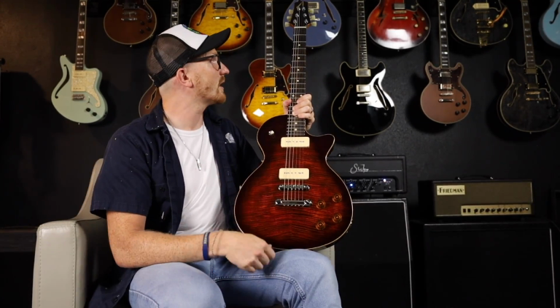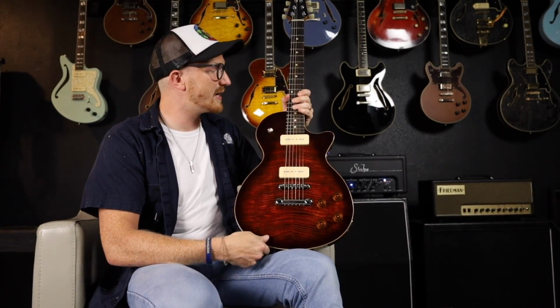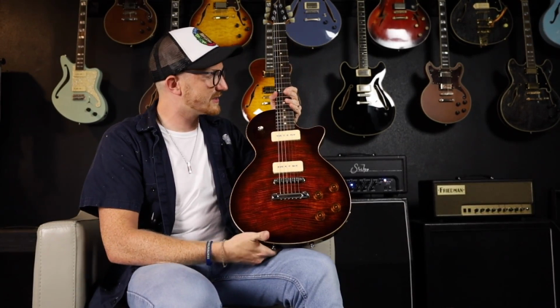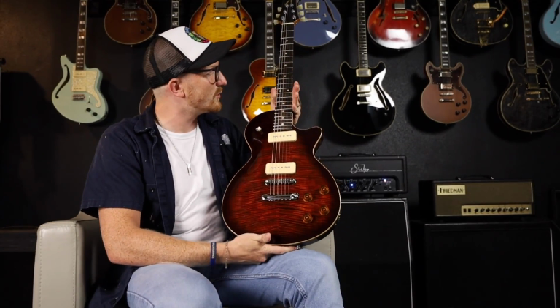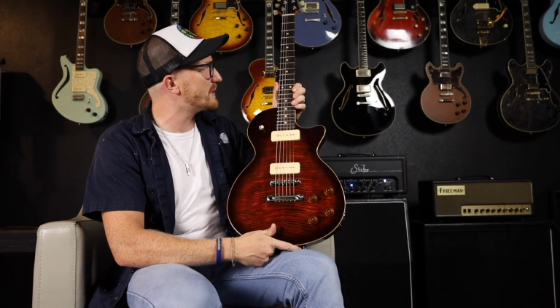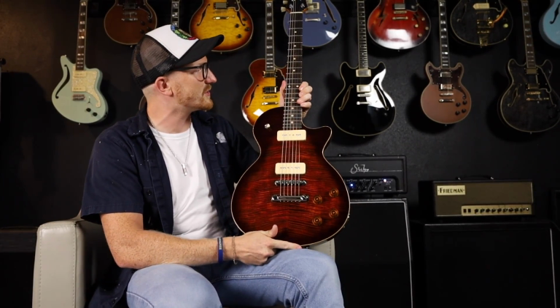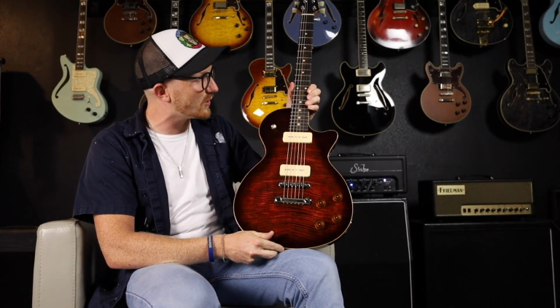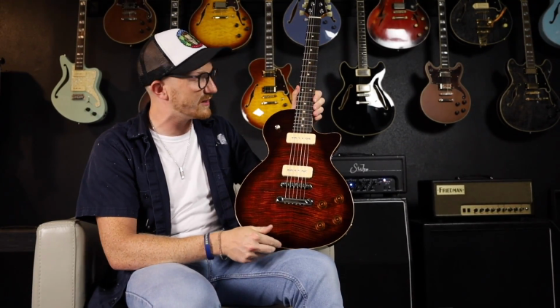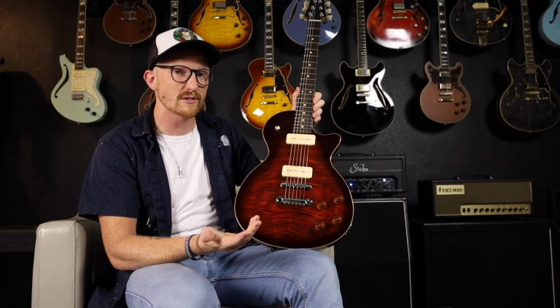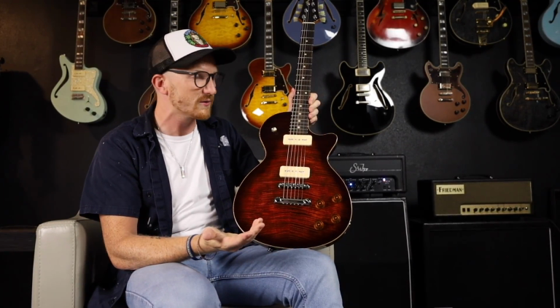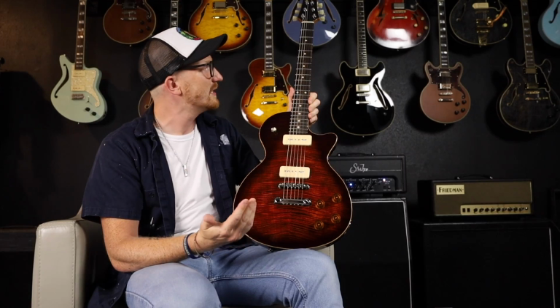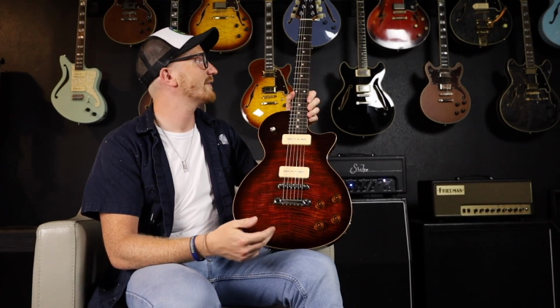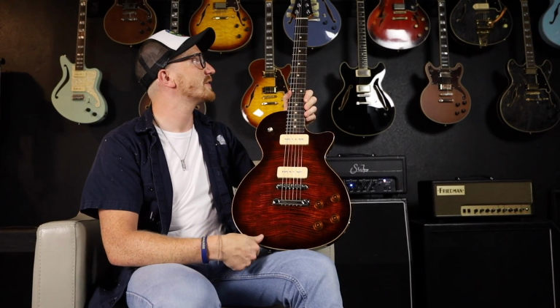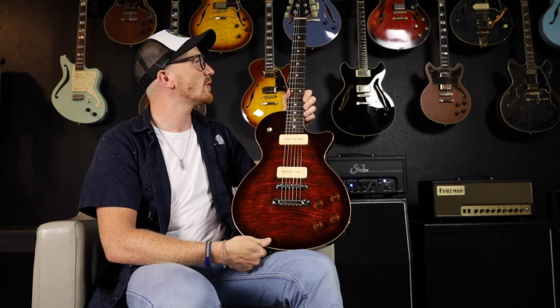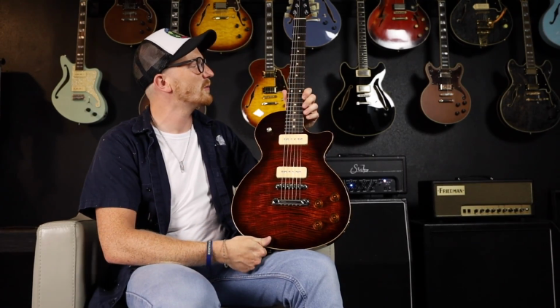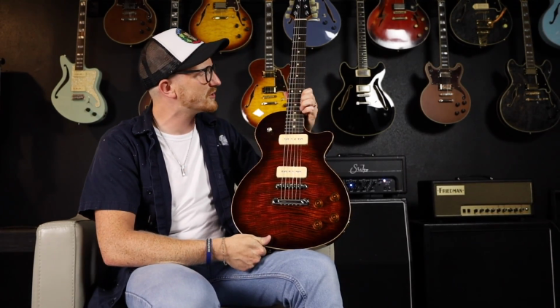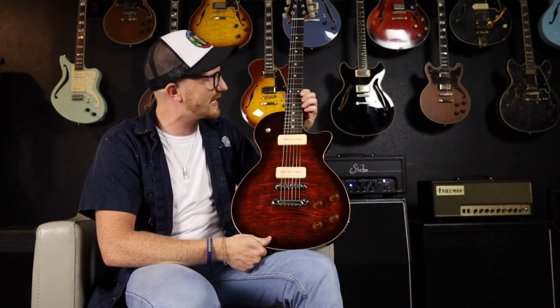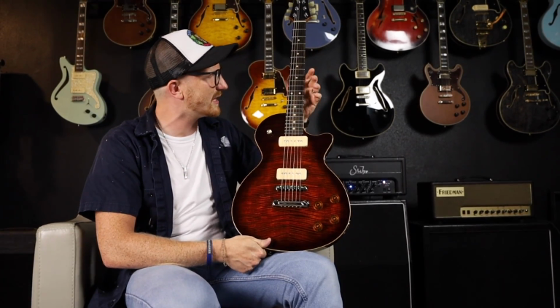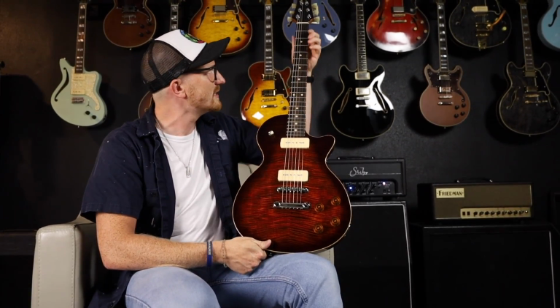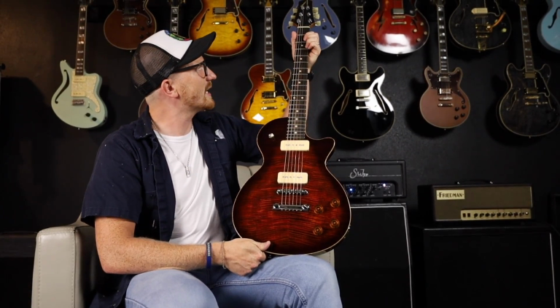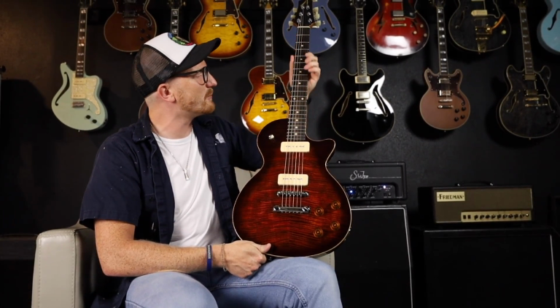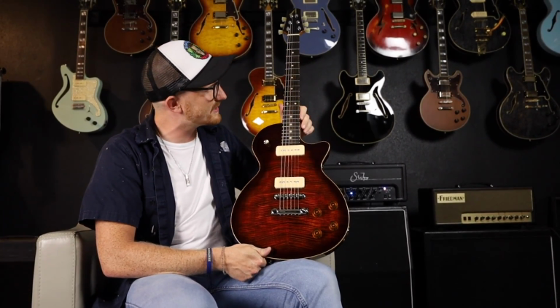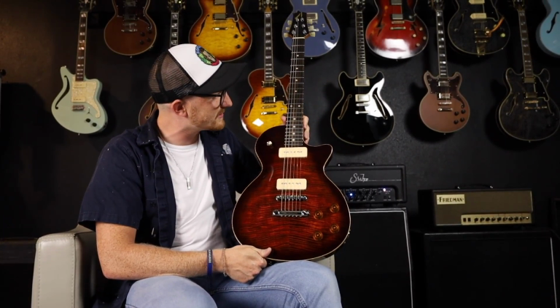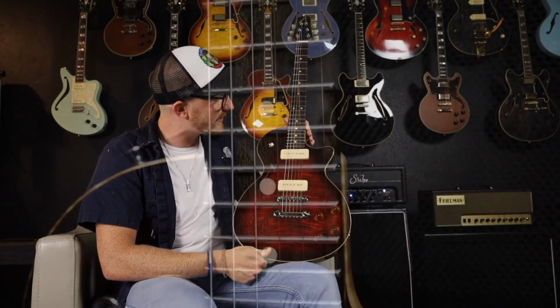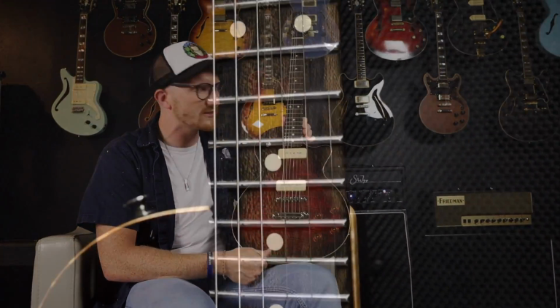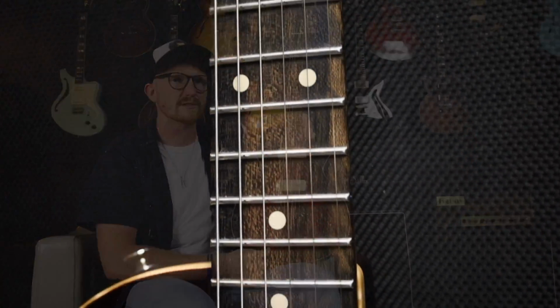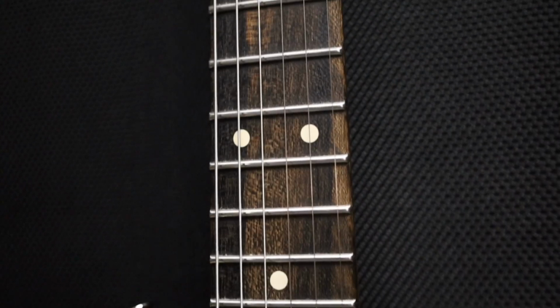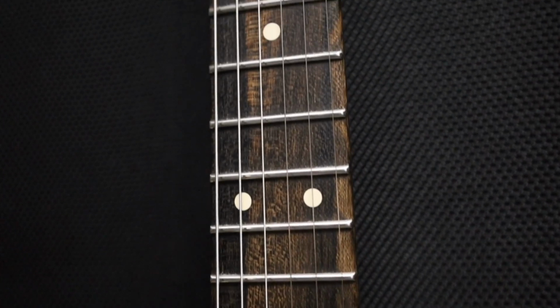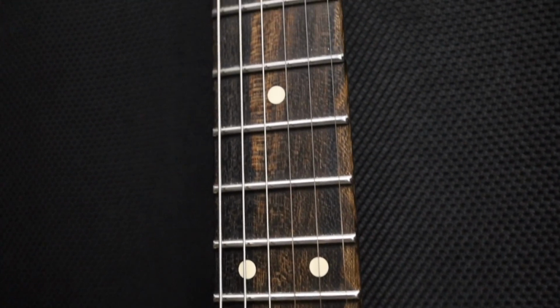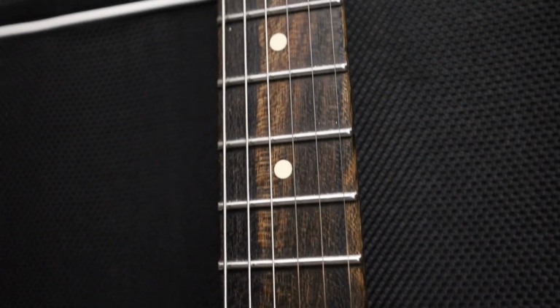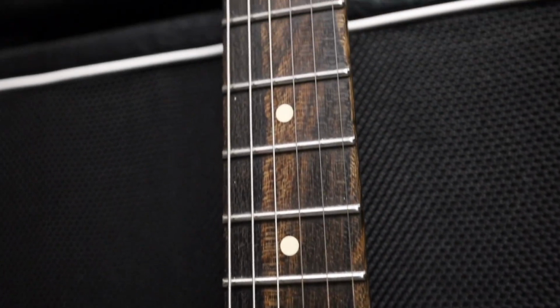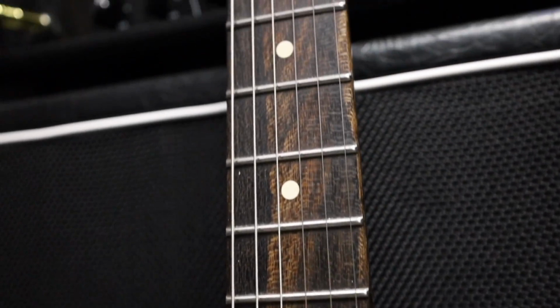Going up from there, it's a beautiful piece of ziracote for the fingerboard, which just adds a nice bit of brightness to the sound and it just looks incredible. There's some really nice grain to it.